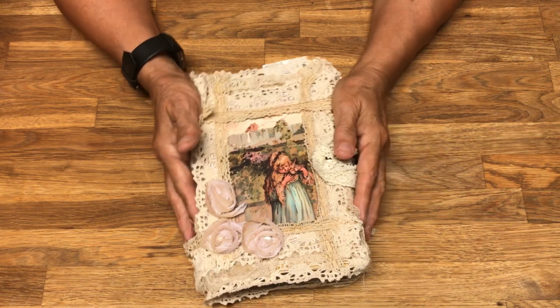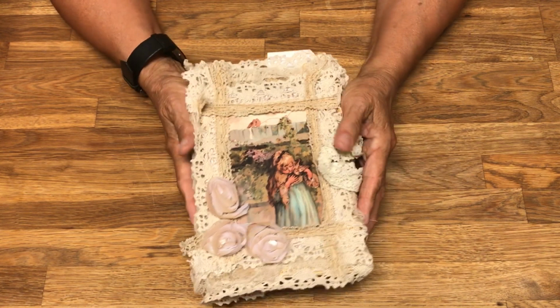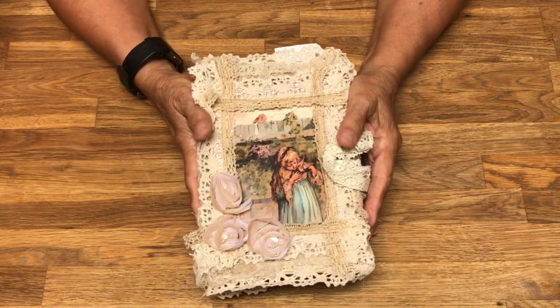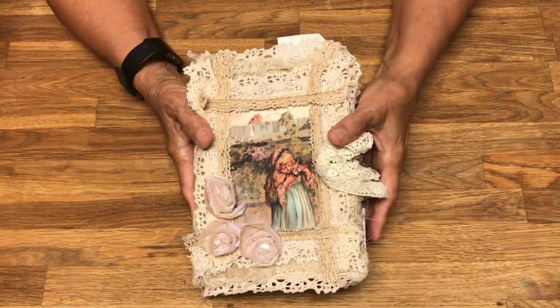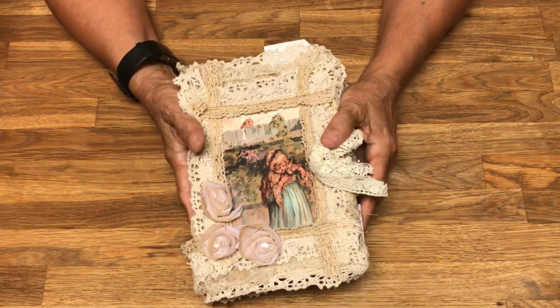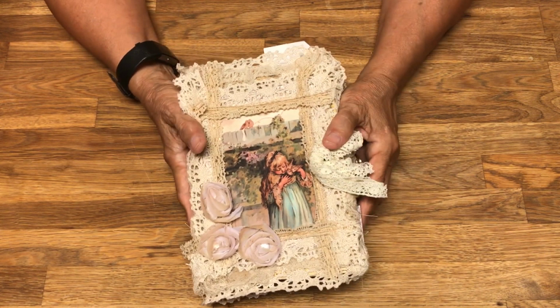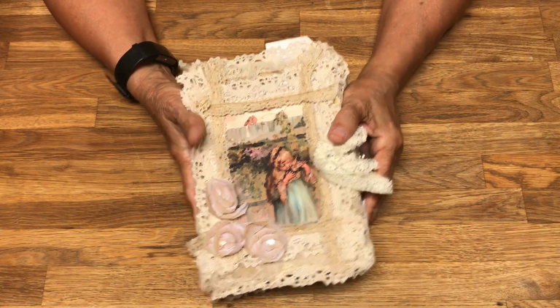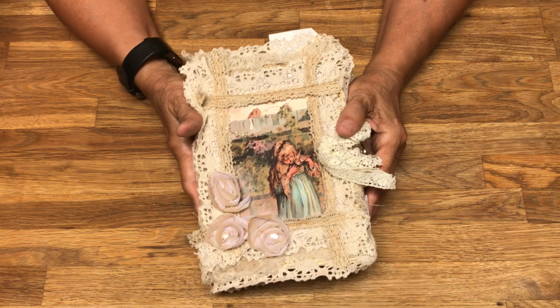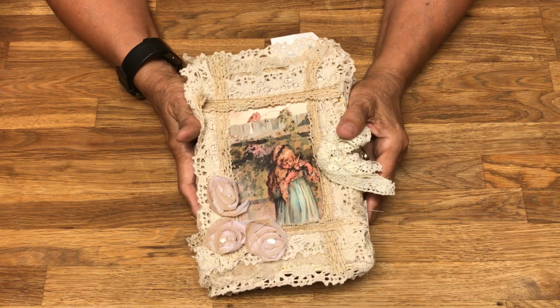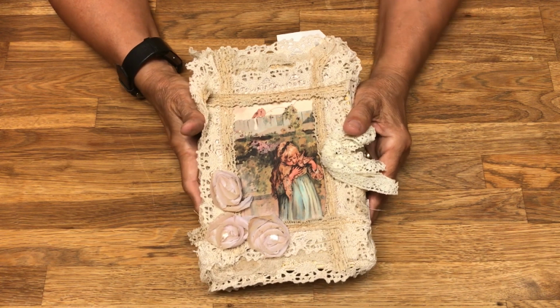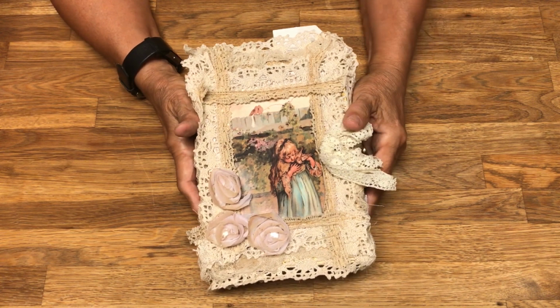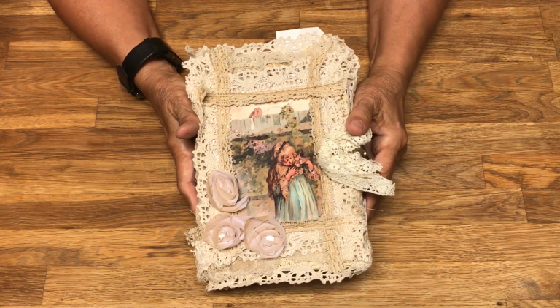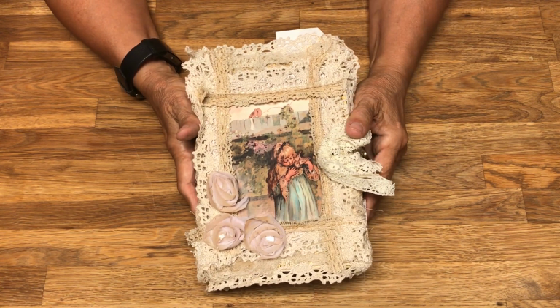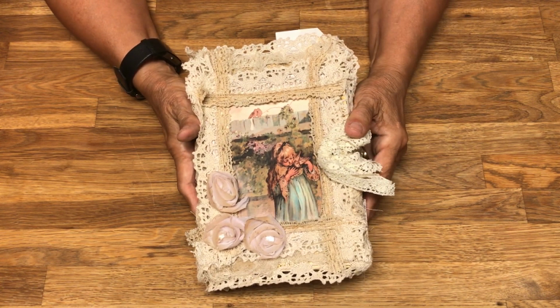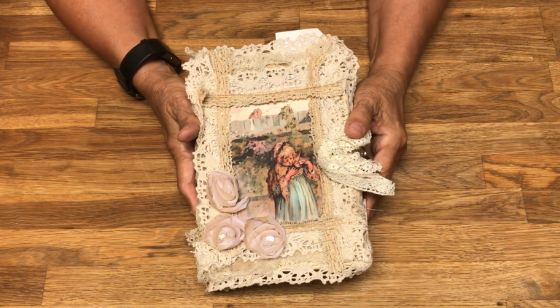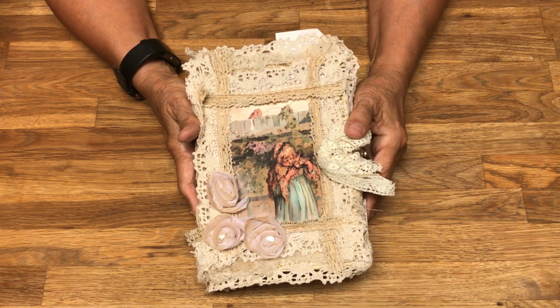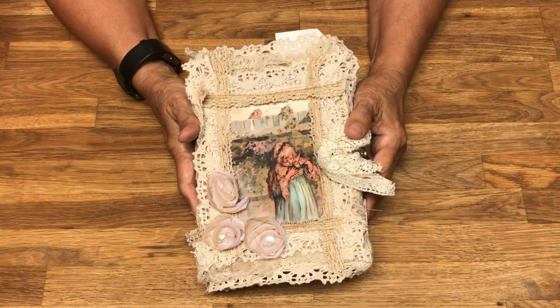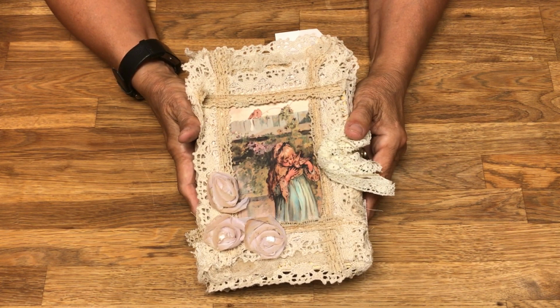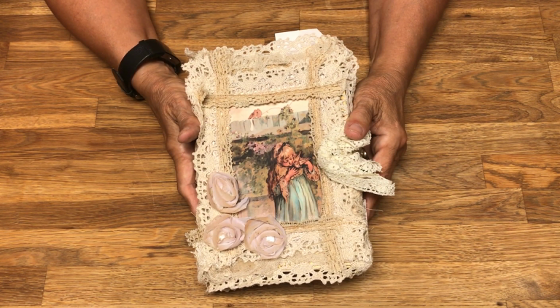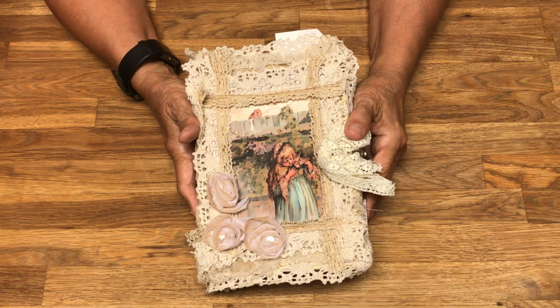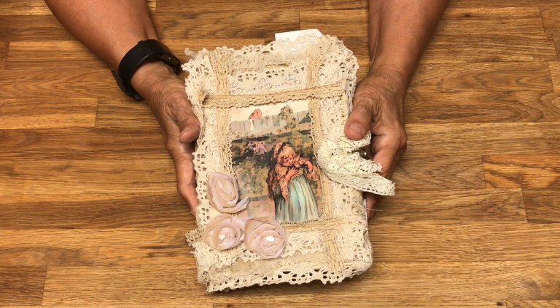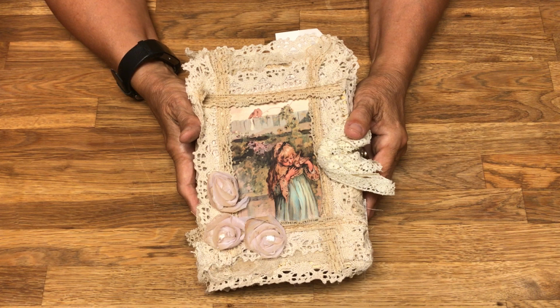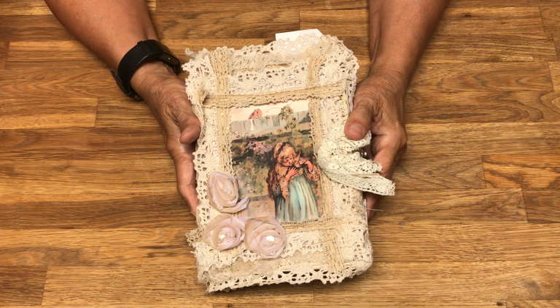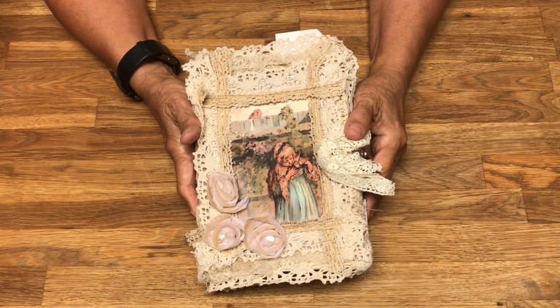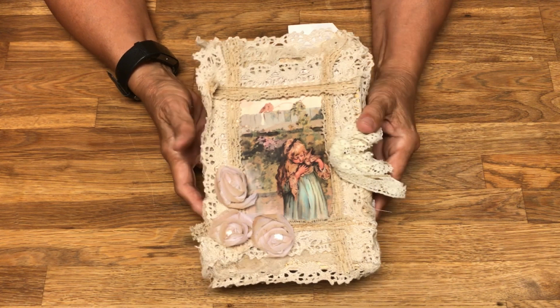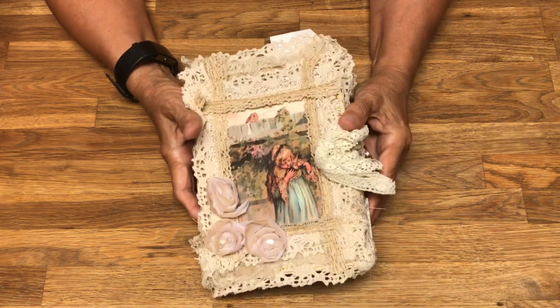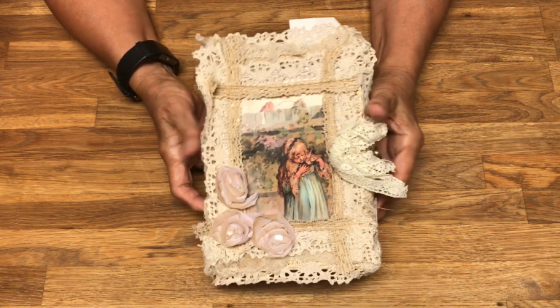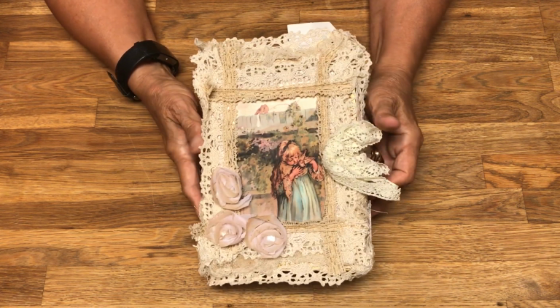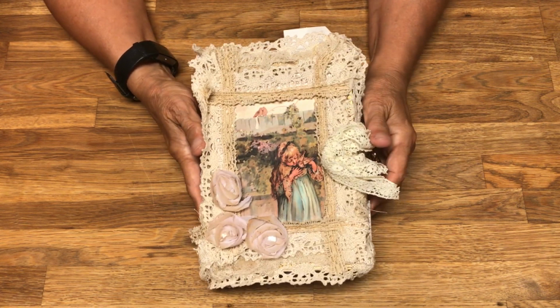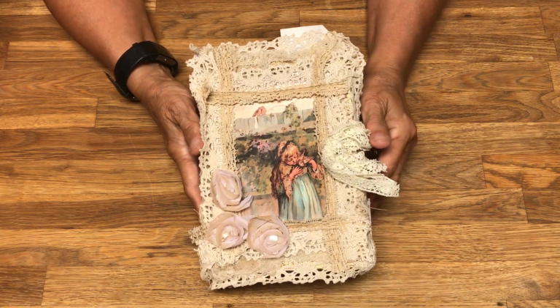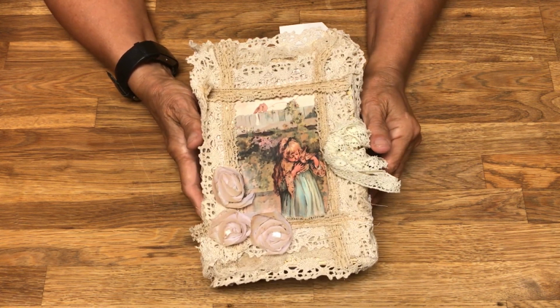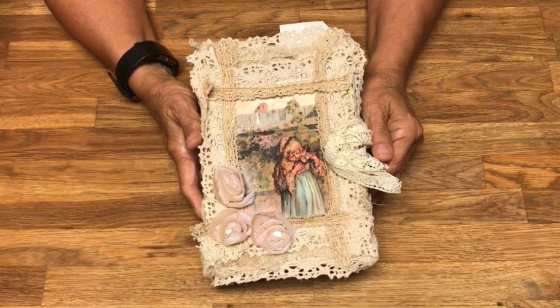This will be for sale in my Etsy store, Yesterday Stash. I appreciate your taking the time to come along this journey with me as I continue to learn more about junk journaling.